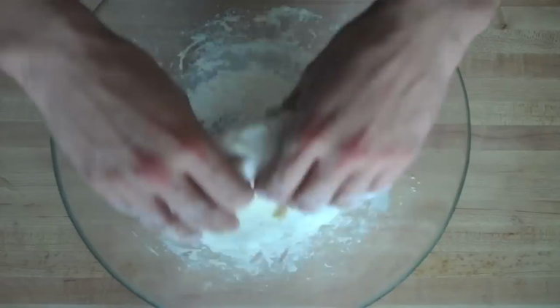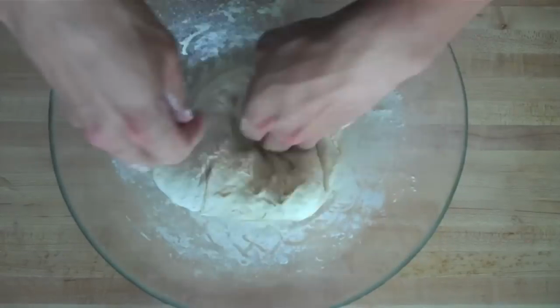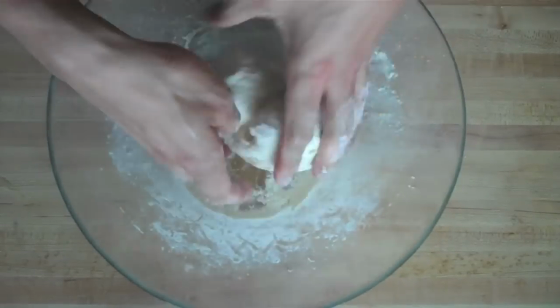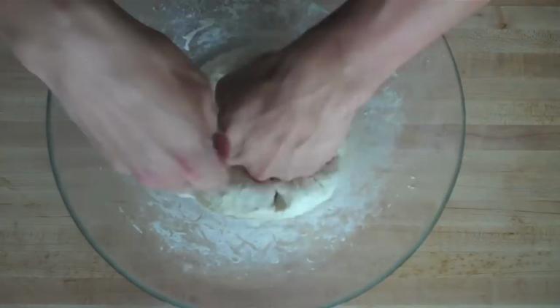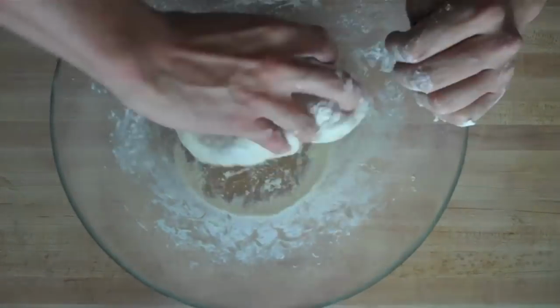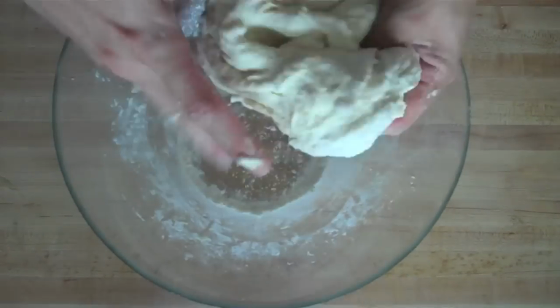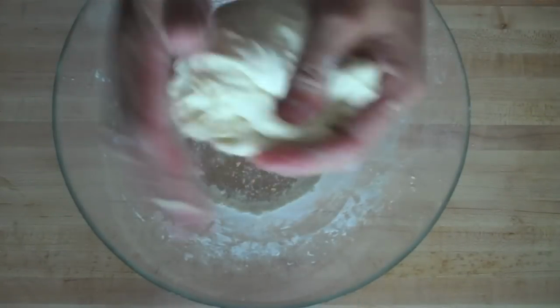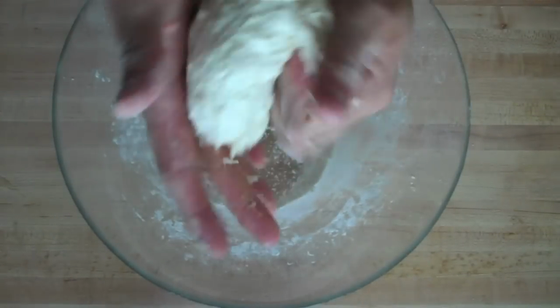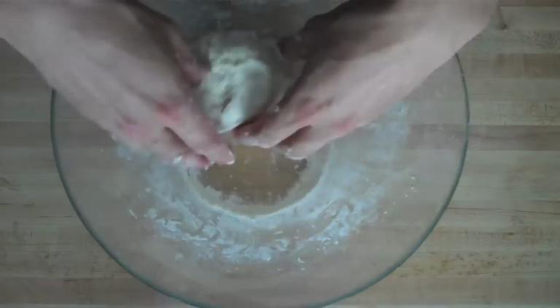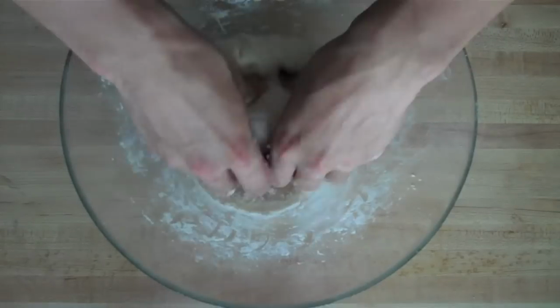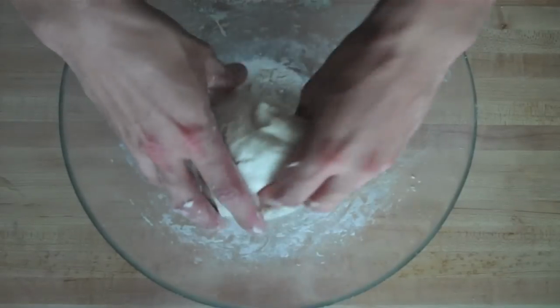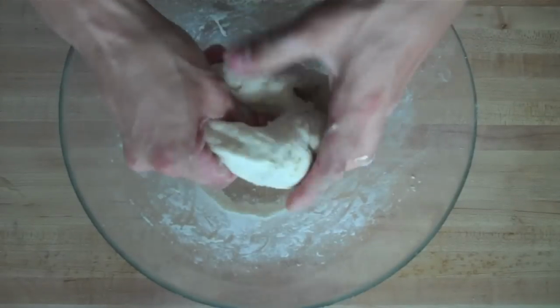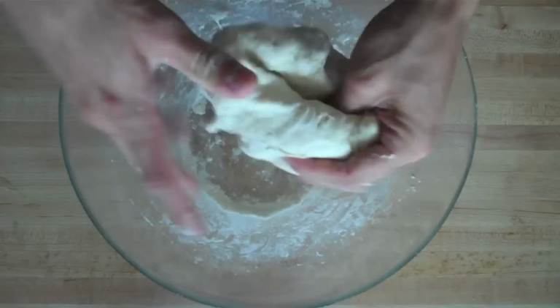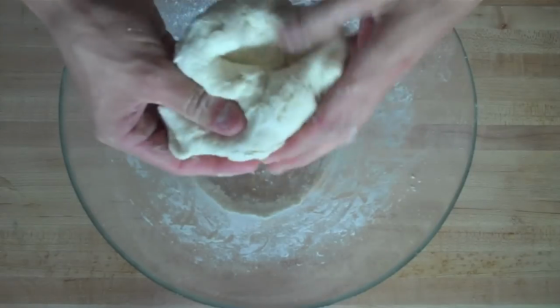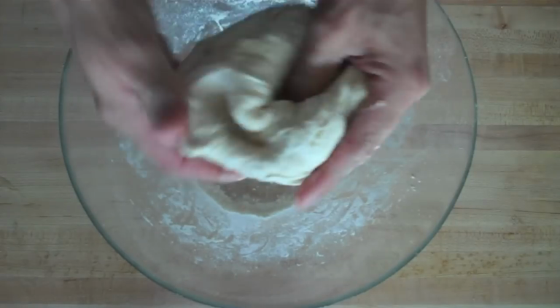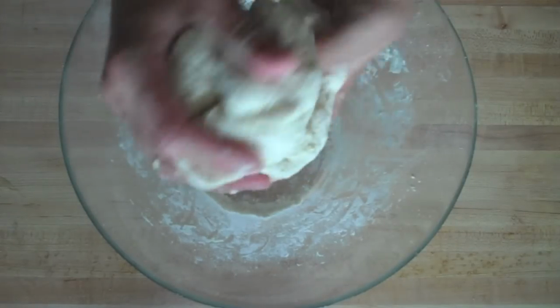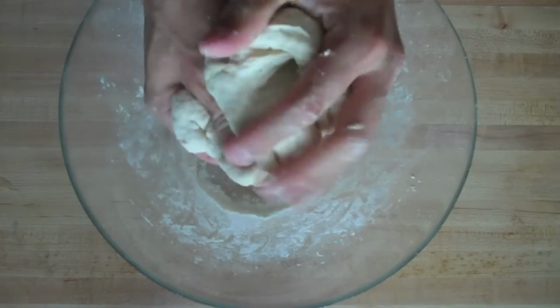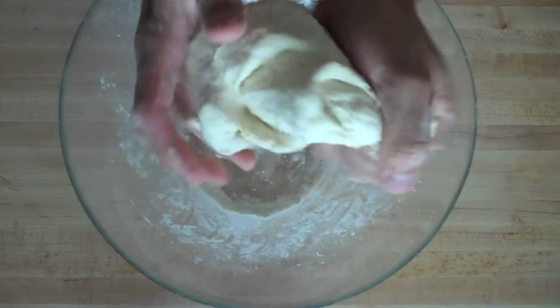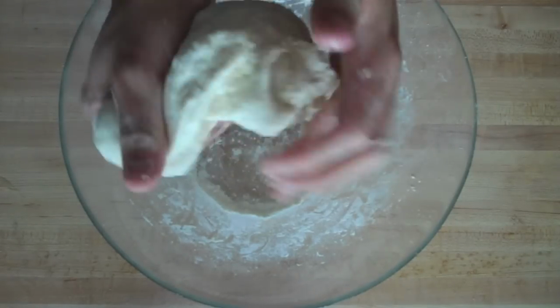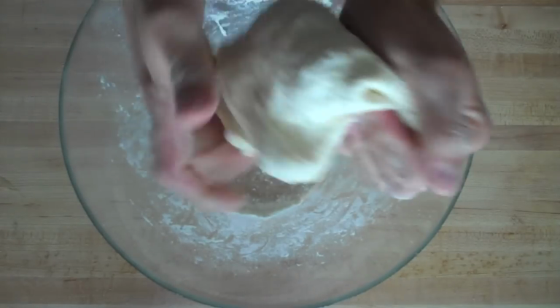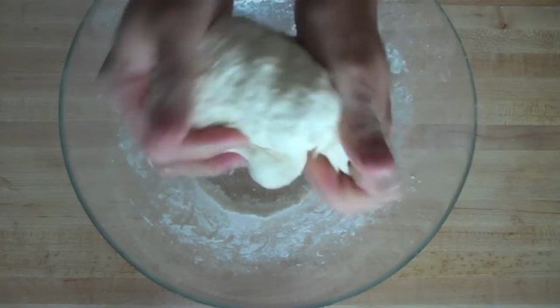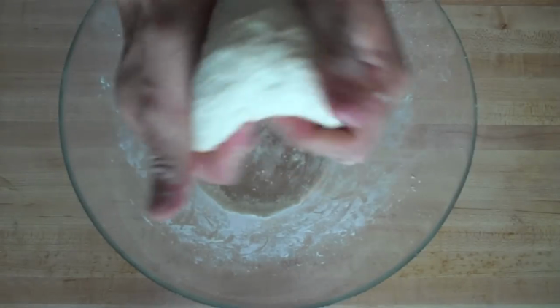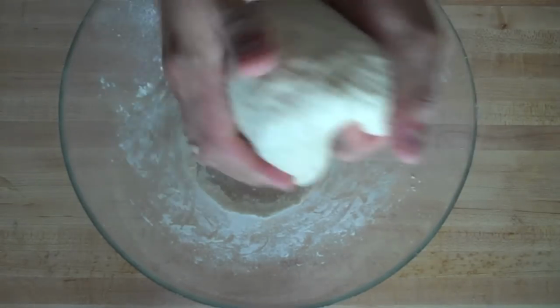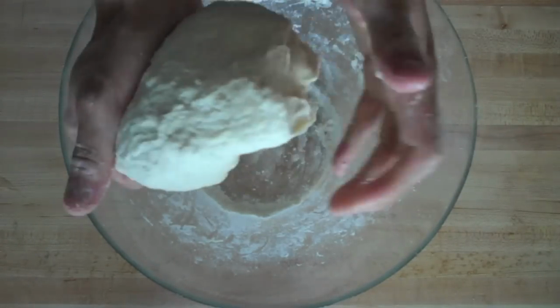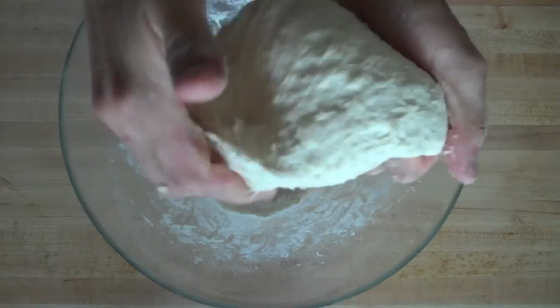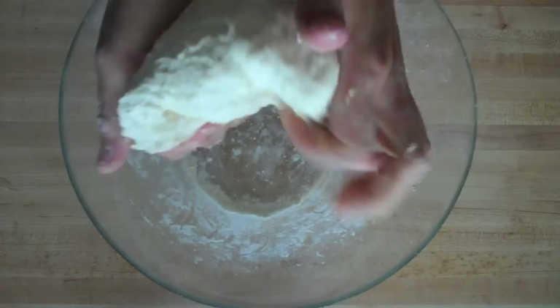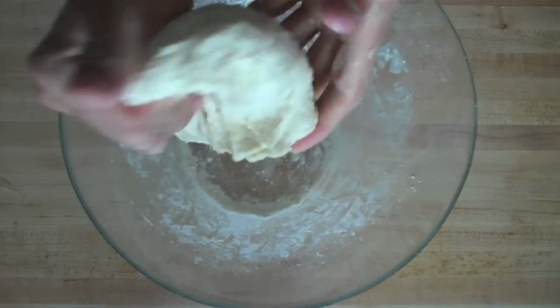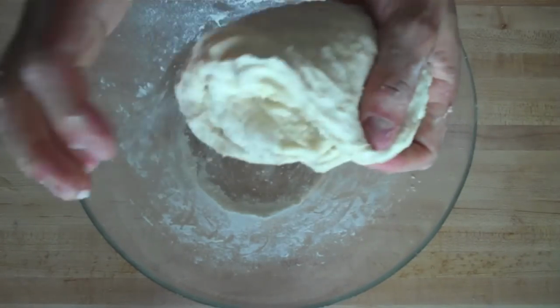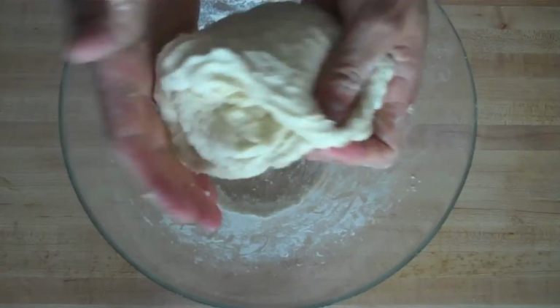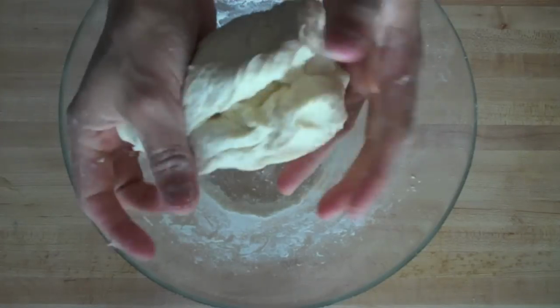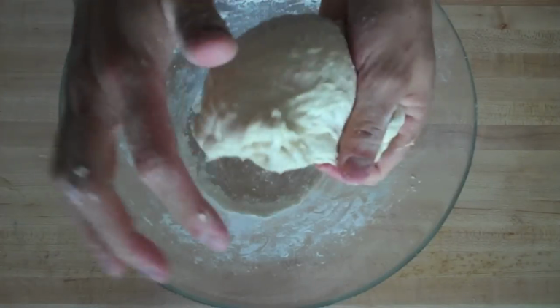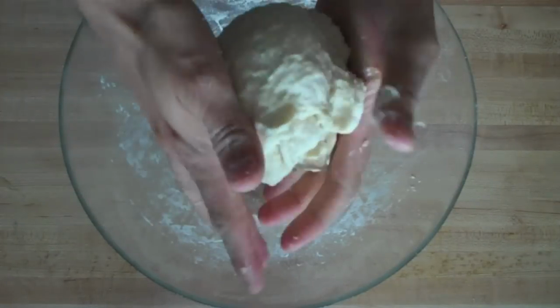Then you just want to give the dough a good kneading. You want to knead the dough by folding it in half, pushing it down, and folding it again and again, doing this until it's no longer sticky.